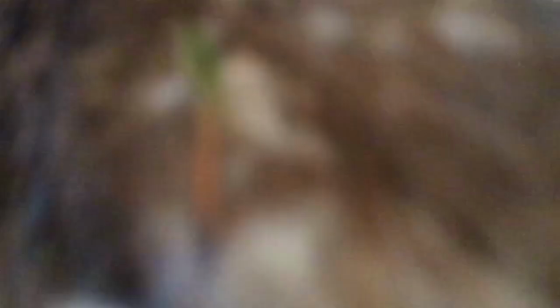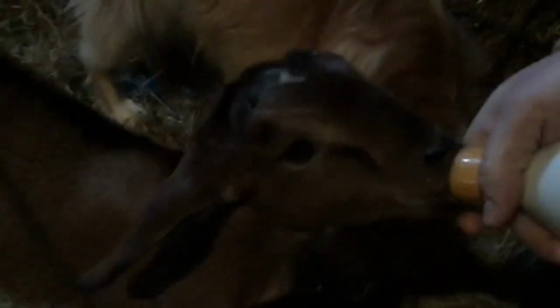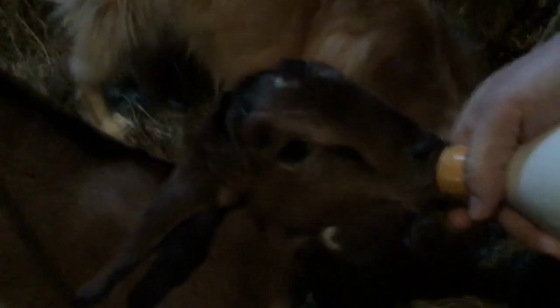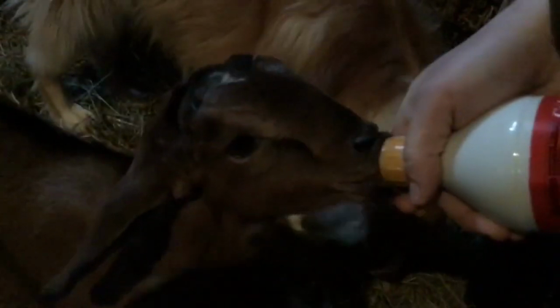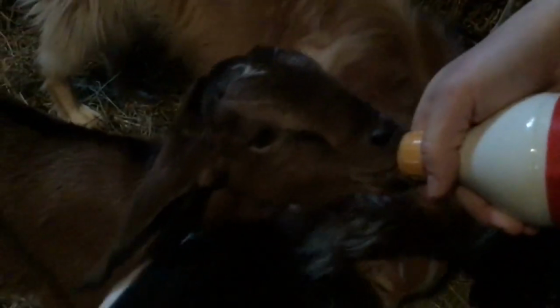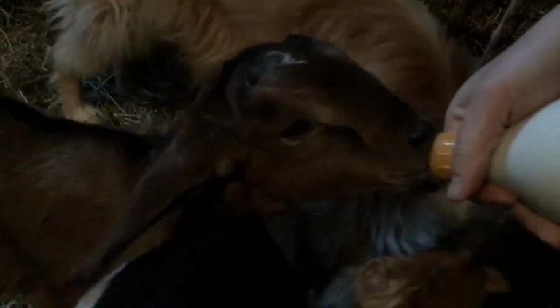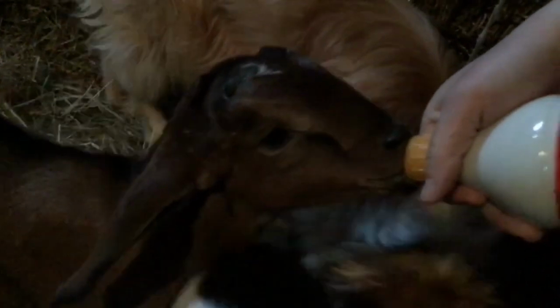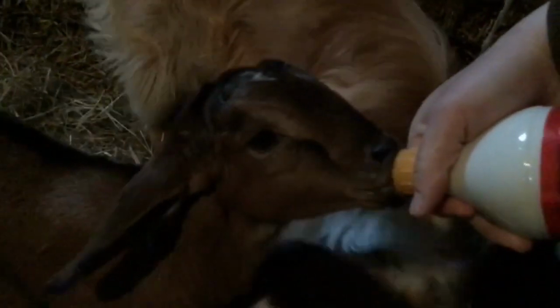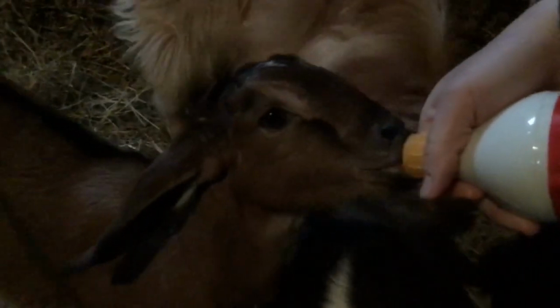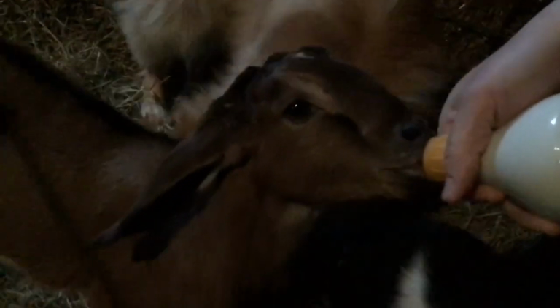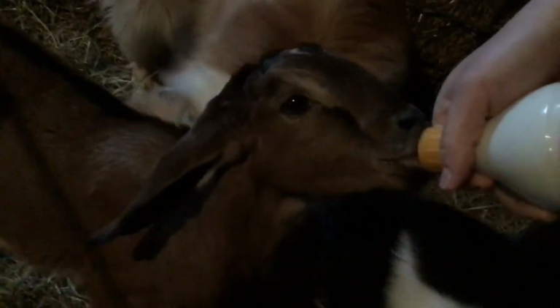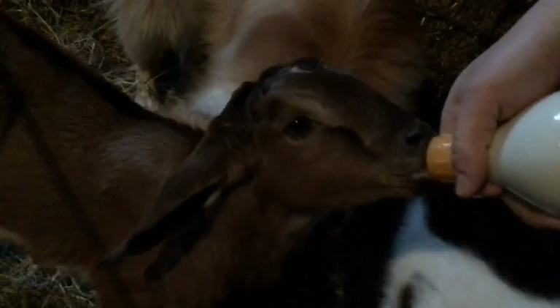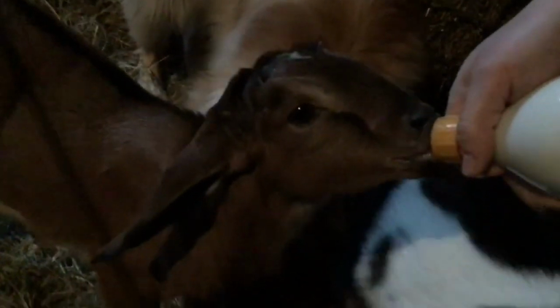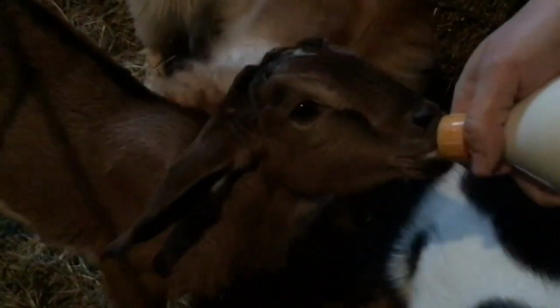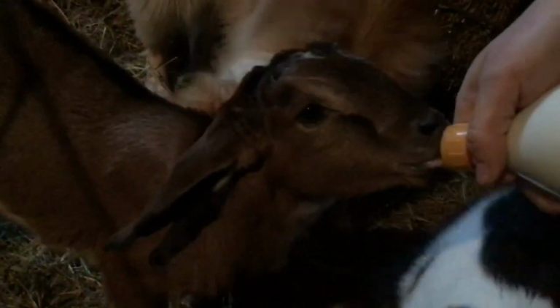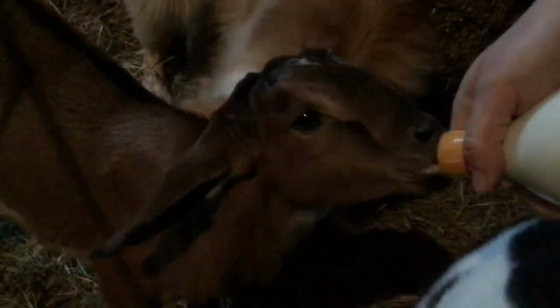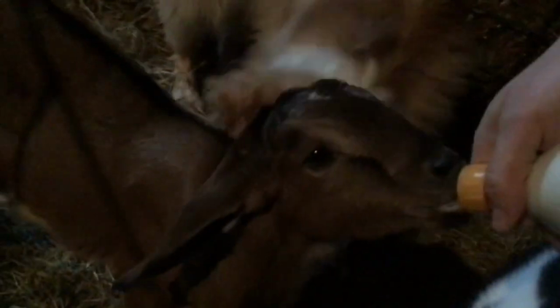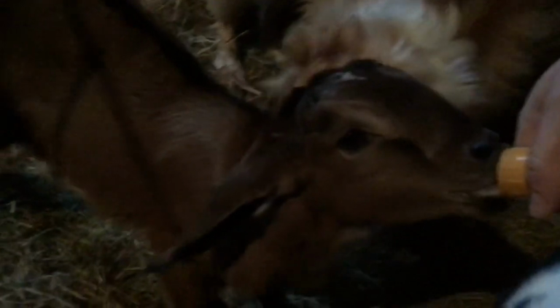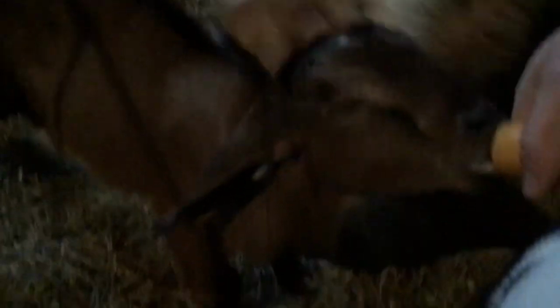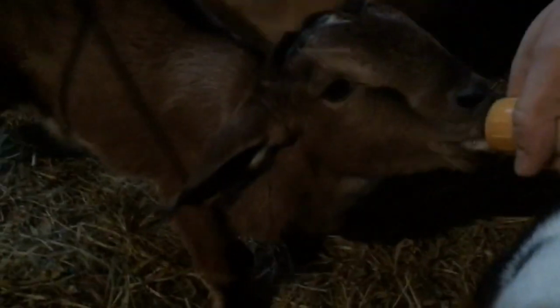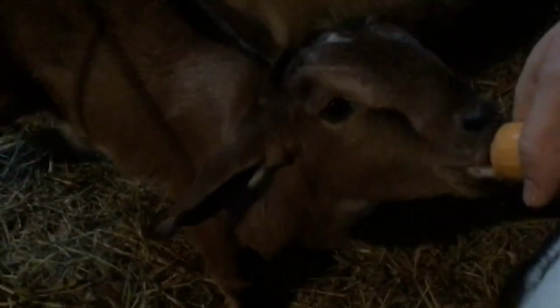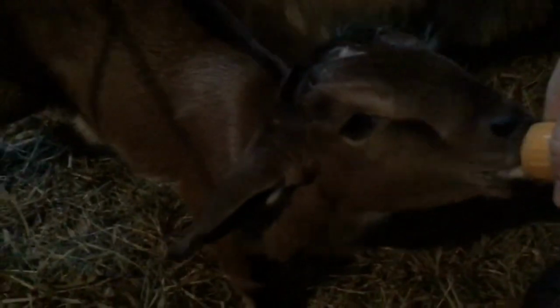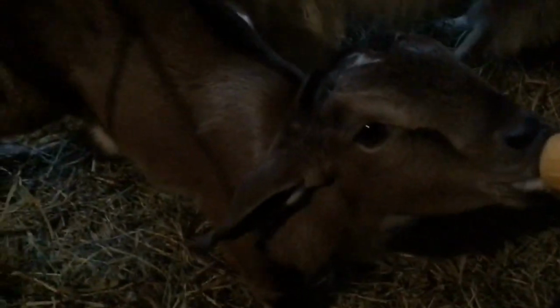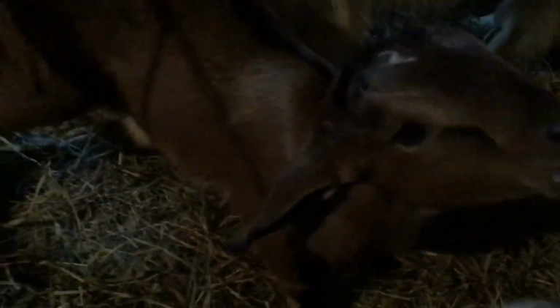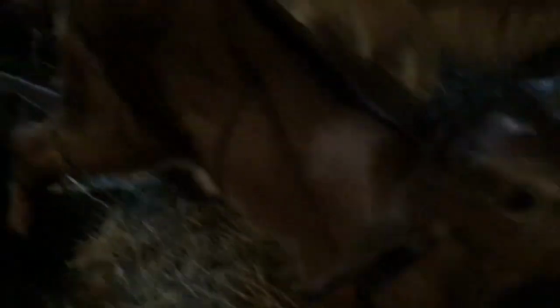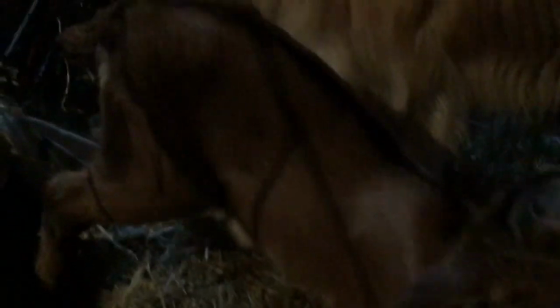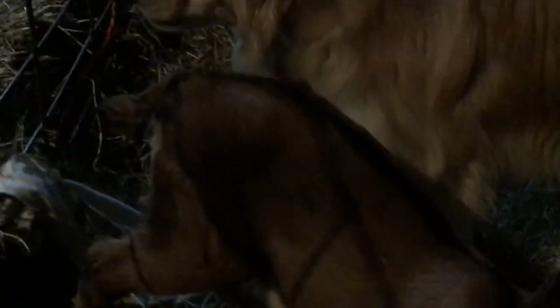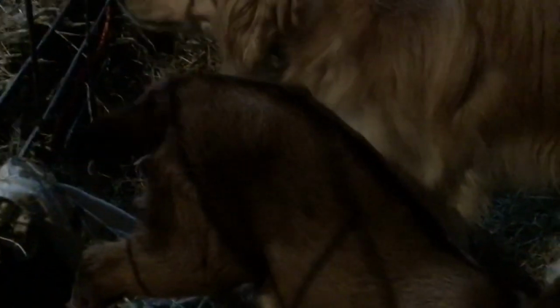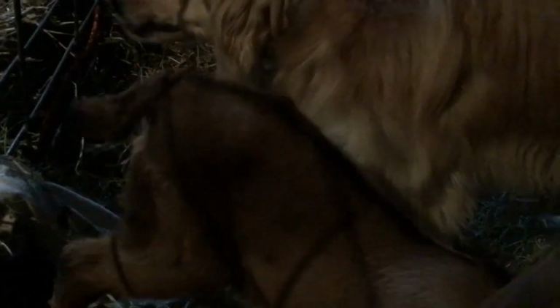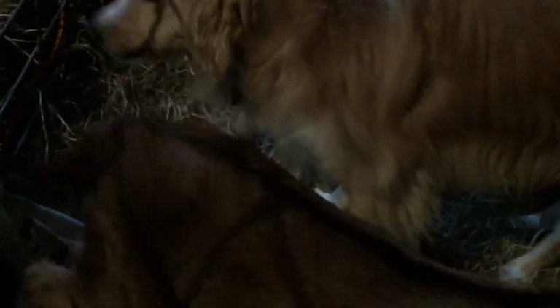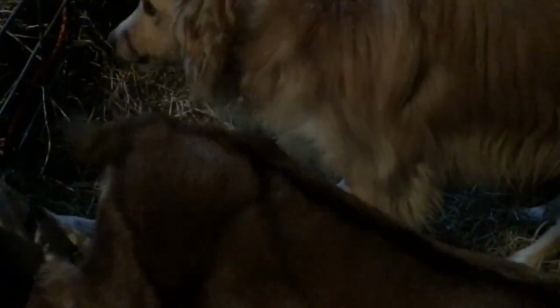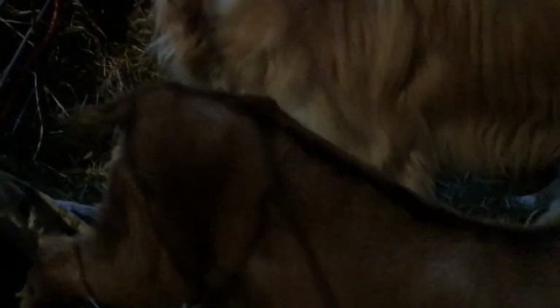One of the cool things about Nubians is that they come in a lot of different colors. Here you can see our little gal — she's brown with a dorsal stripe. We also have ones that are black, tan, white, and other variations of brown. You can even have moon-spotted variations as well.